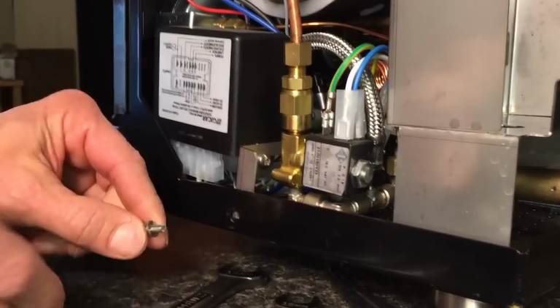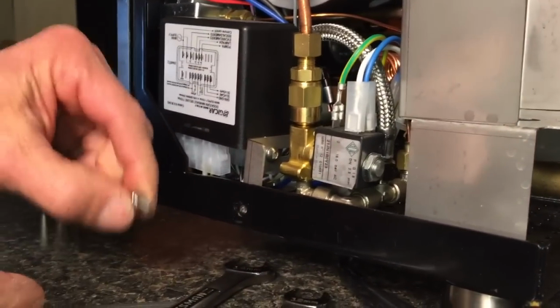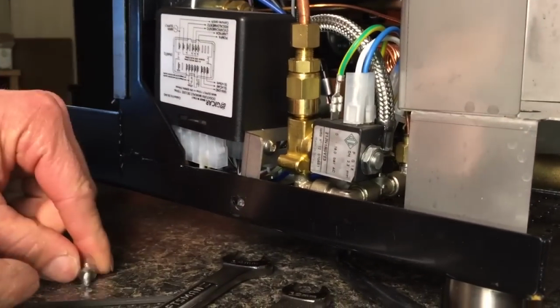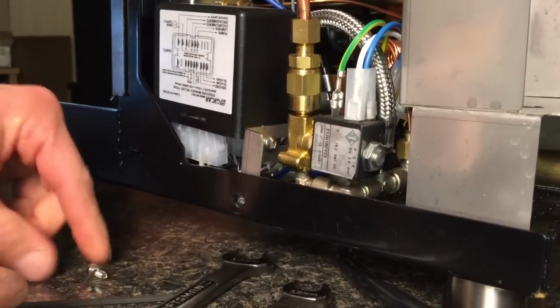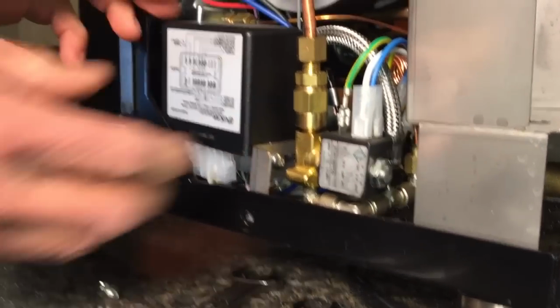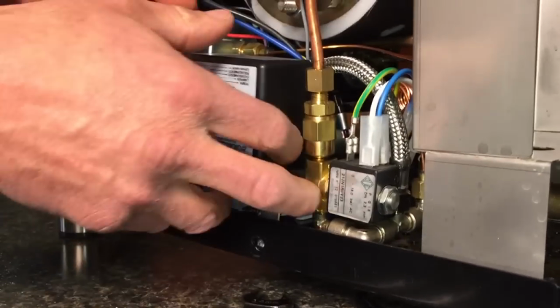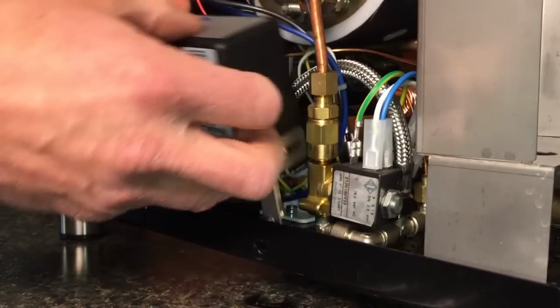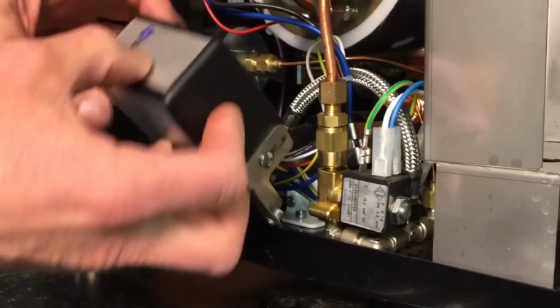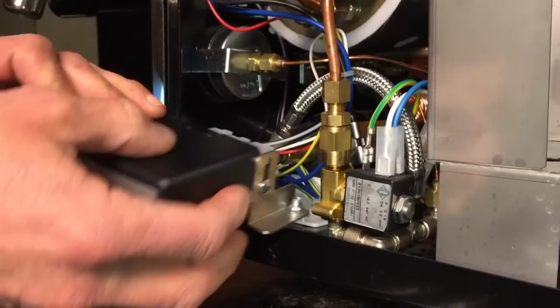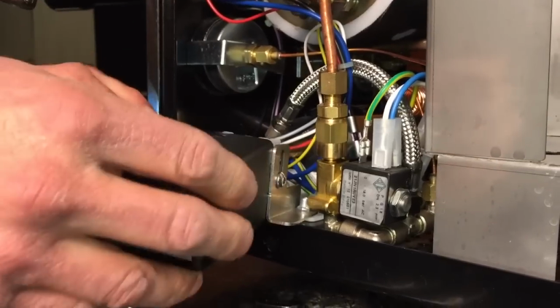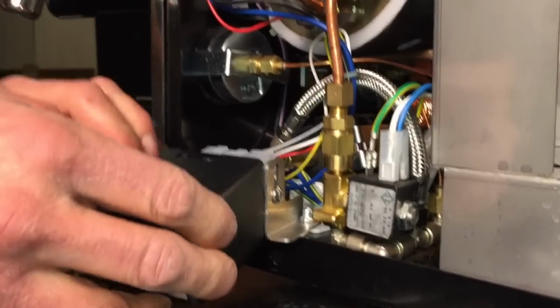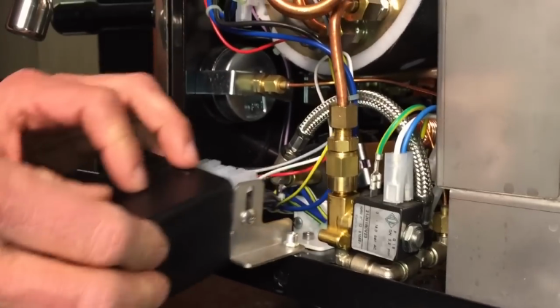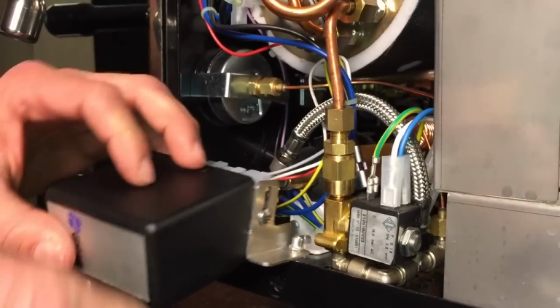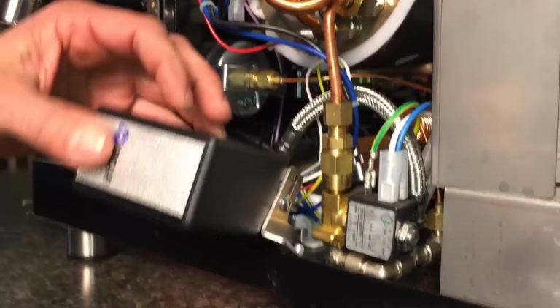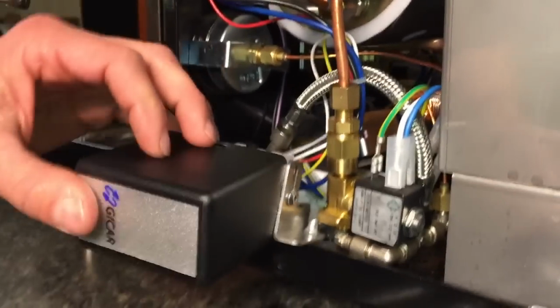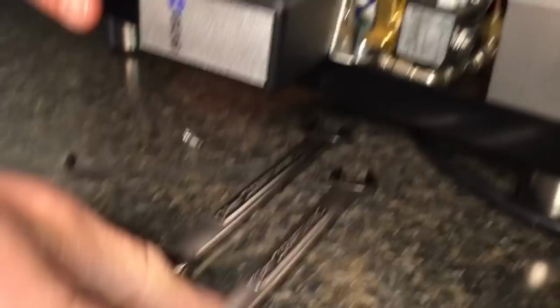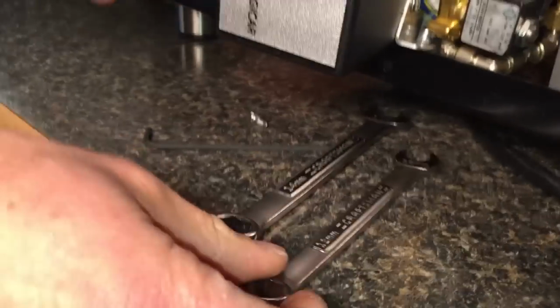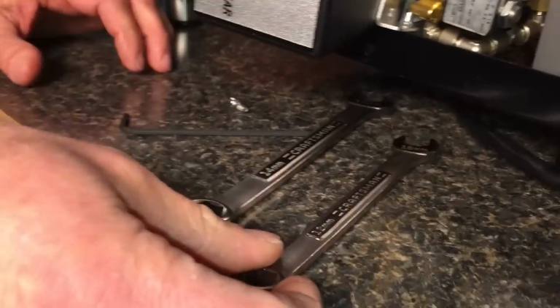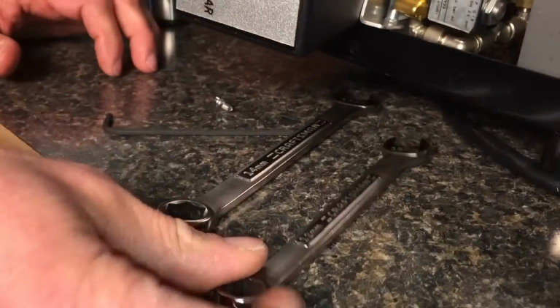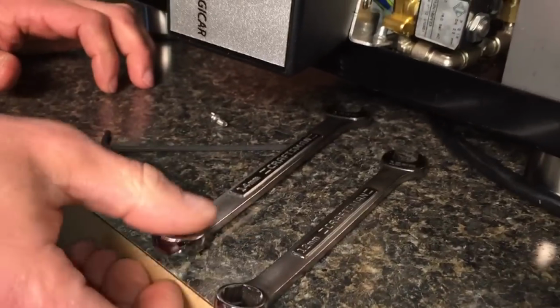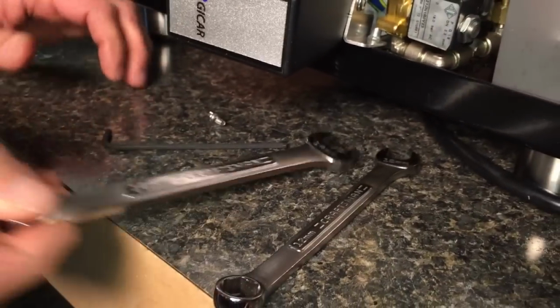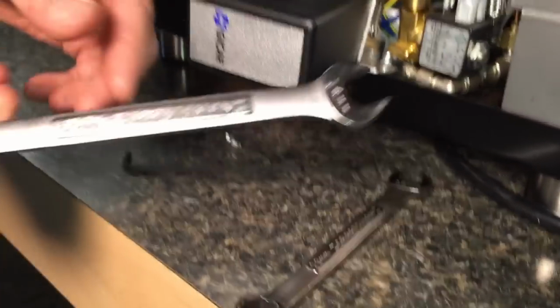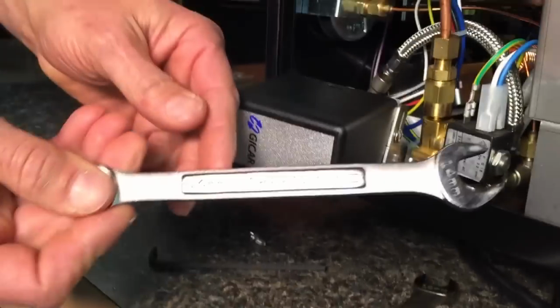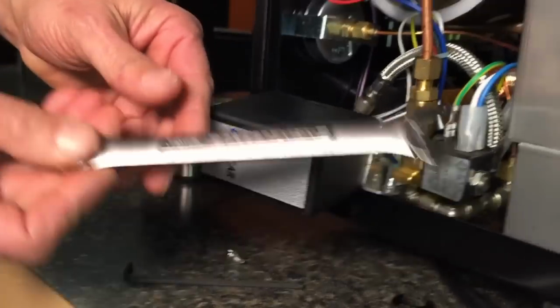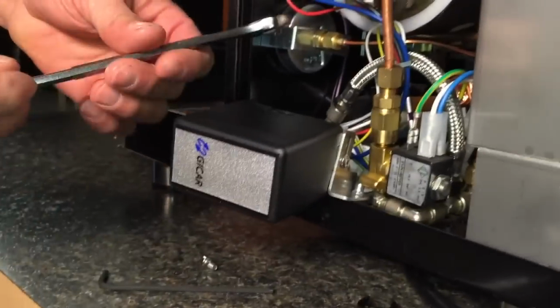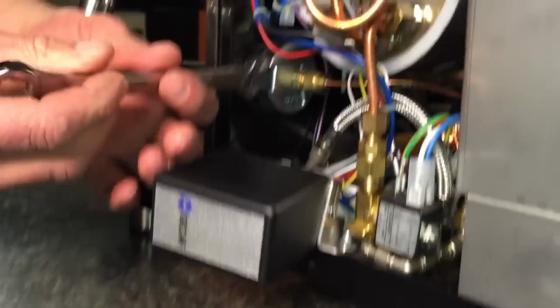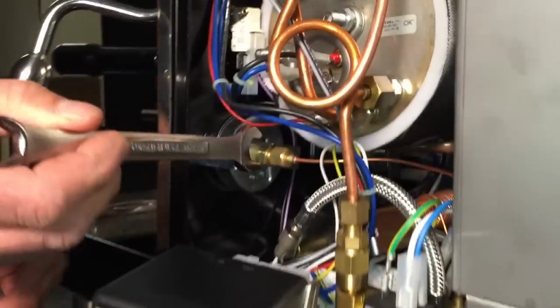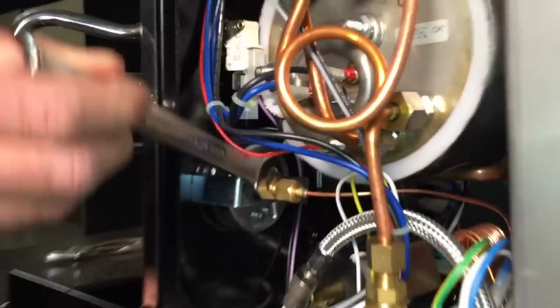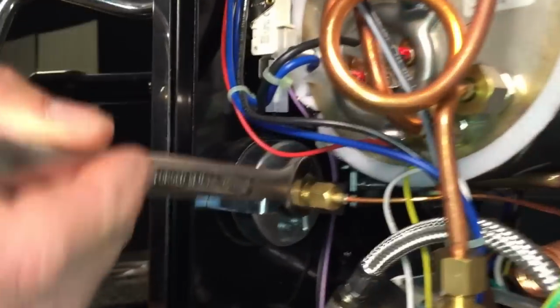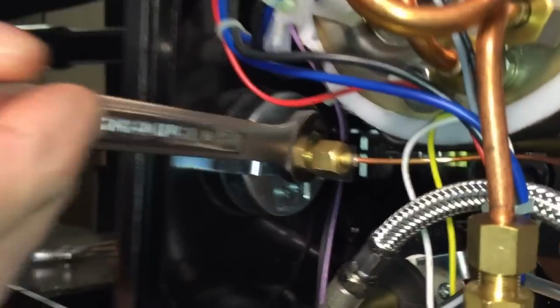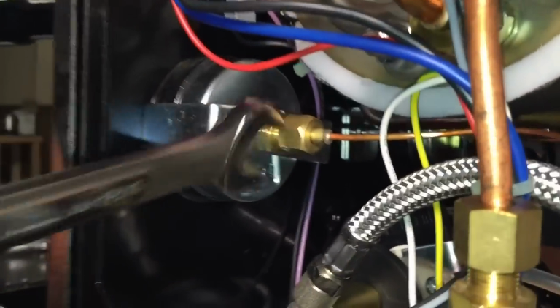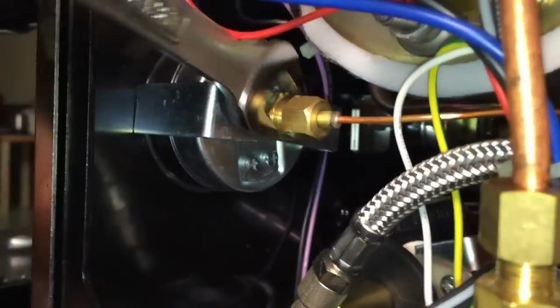Take out the 3 millimeter Allen screw and pull that out. Next thing you do is you want to grab a 14 millimeter open-end wrench and loosen the lock nut that holds the gauge in place.